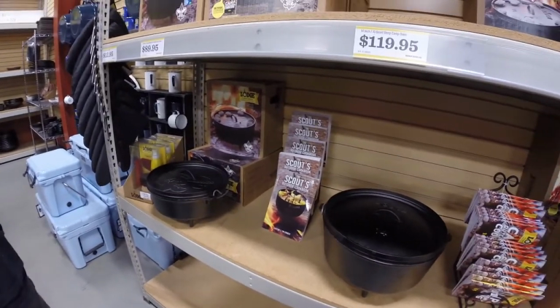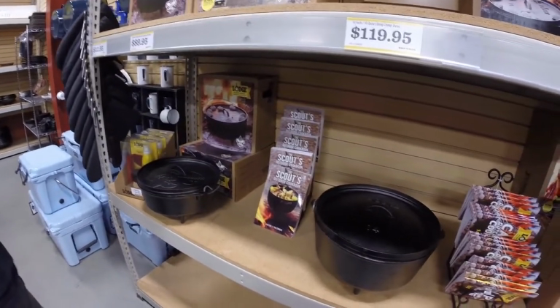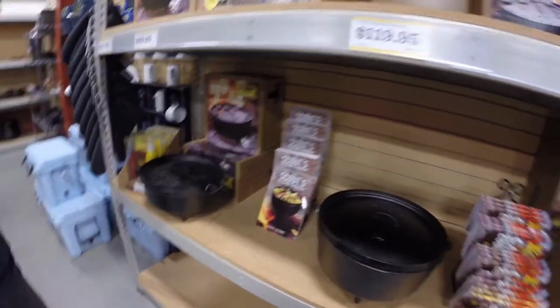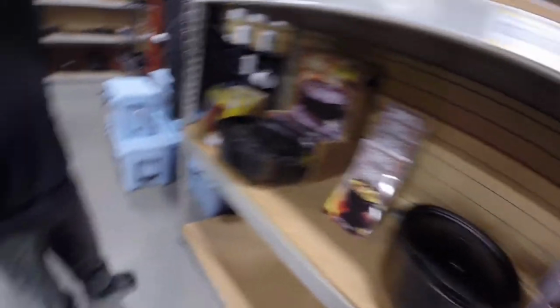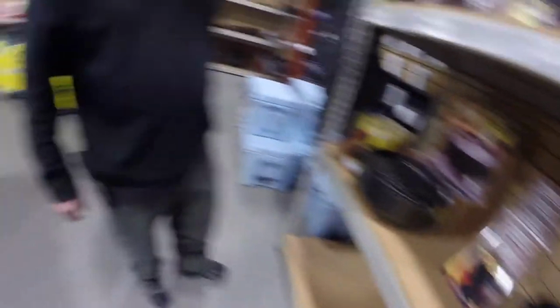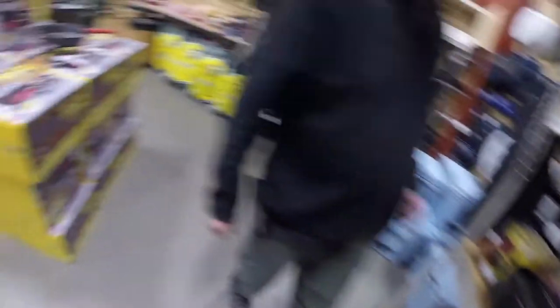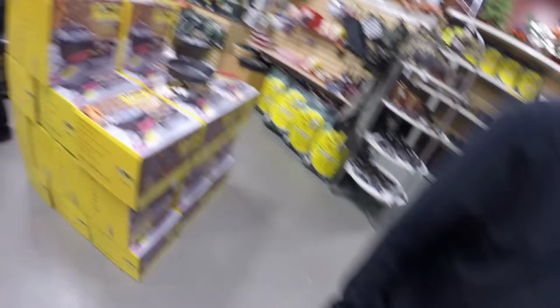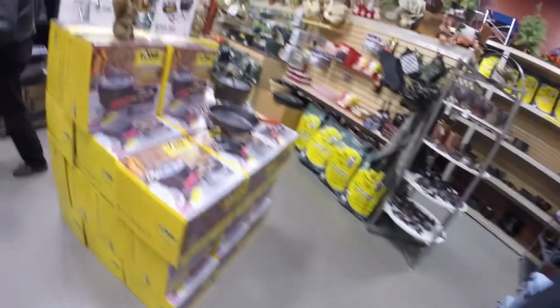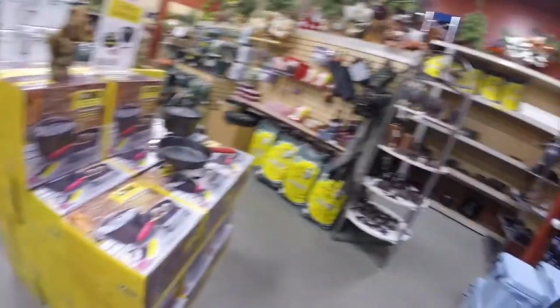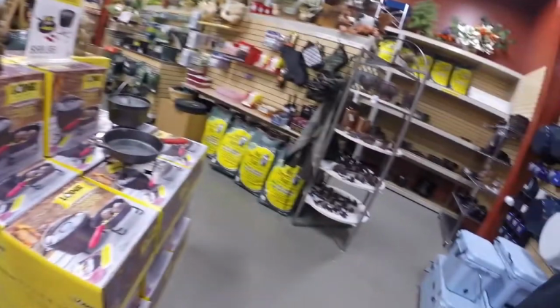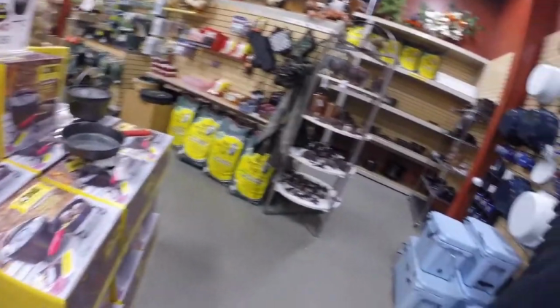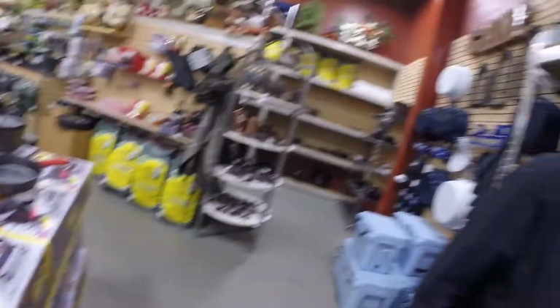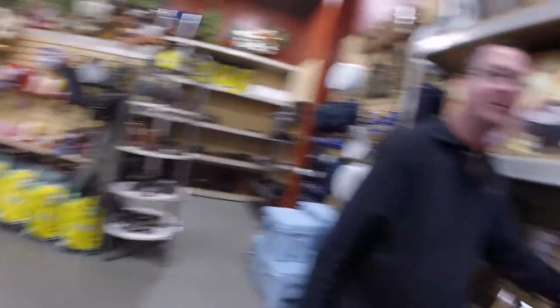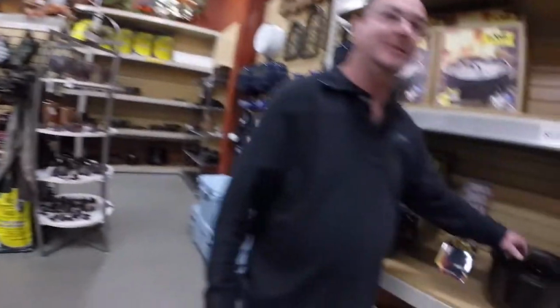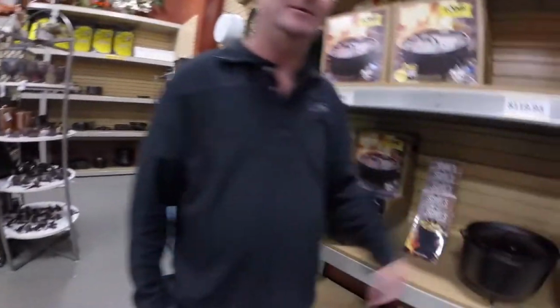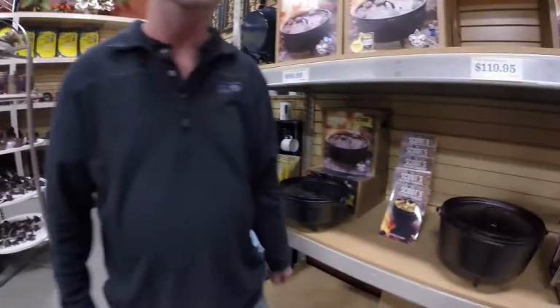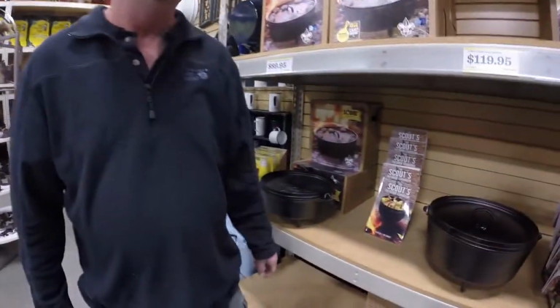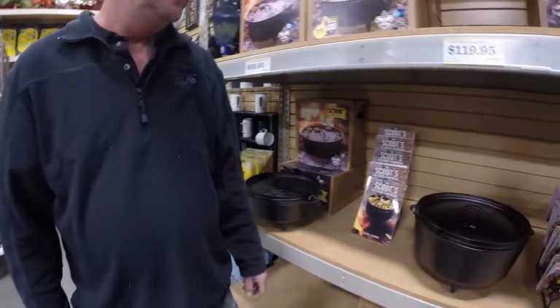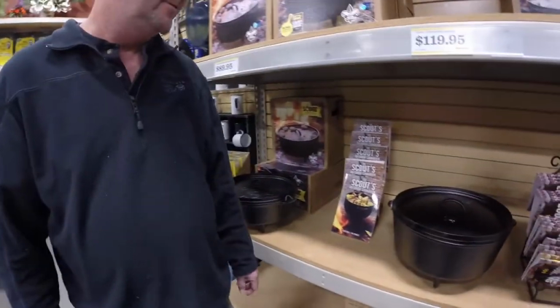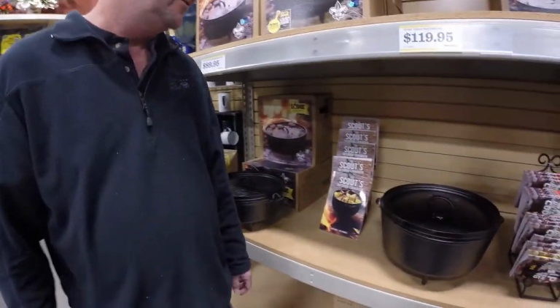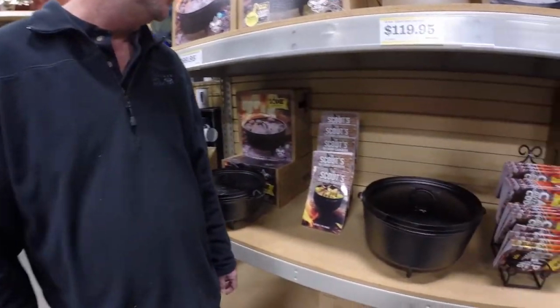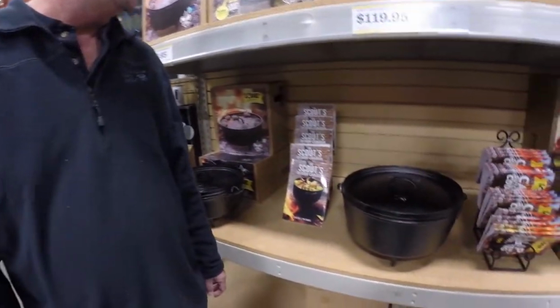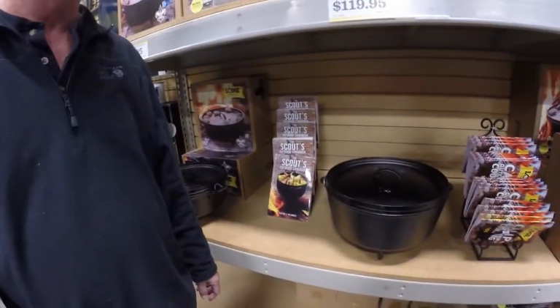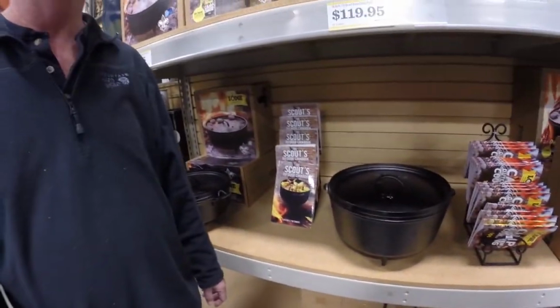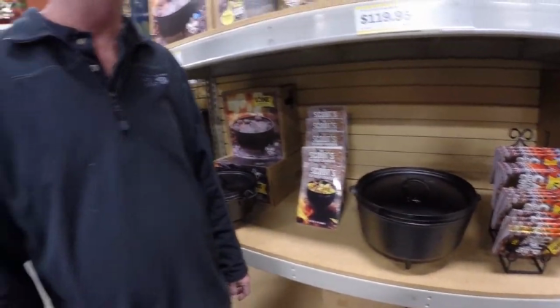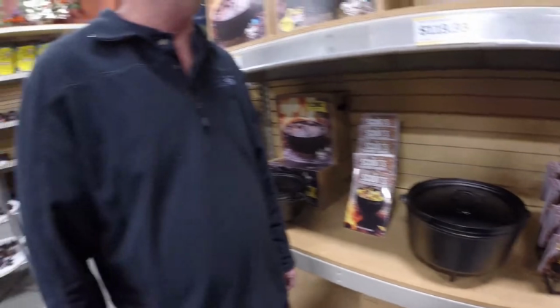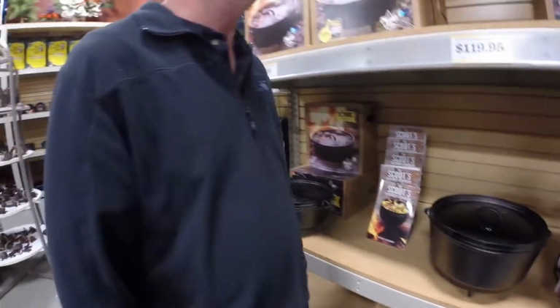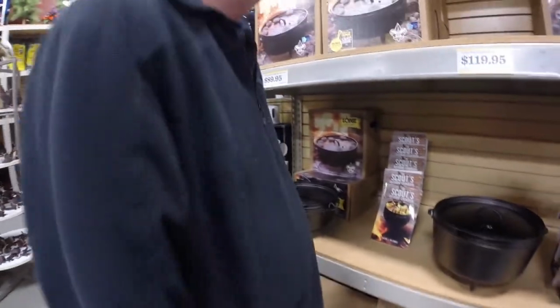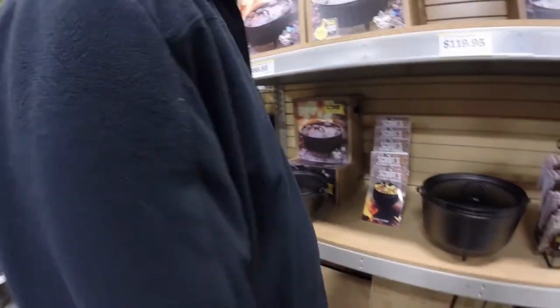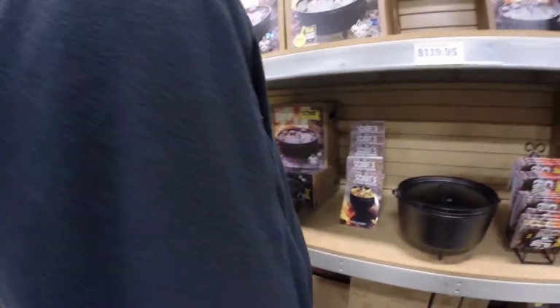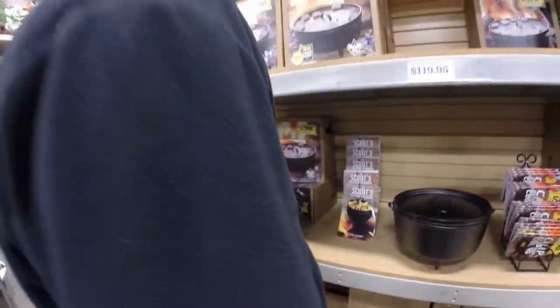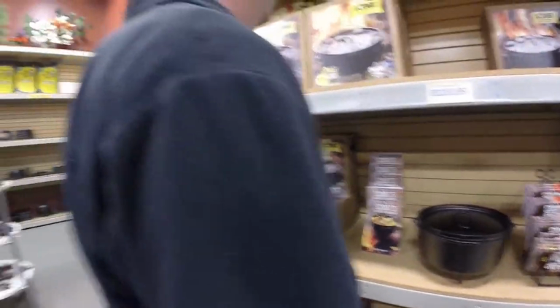That's the deep one he's pointing out right there. It's the 14-inch deep, and you can cook like a turkey in that, or pizza.